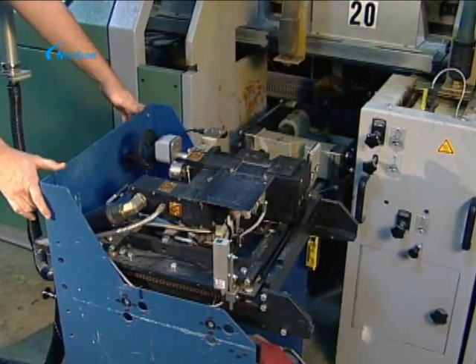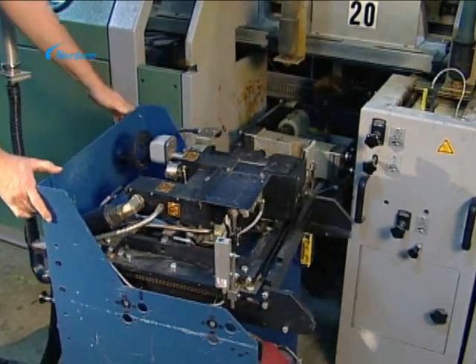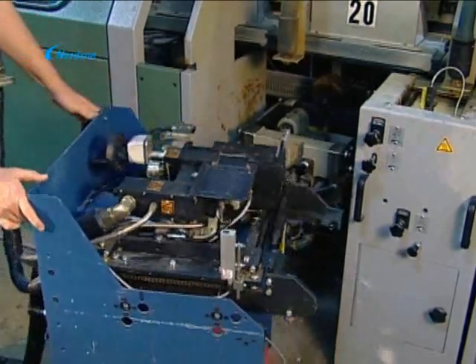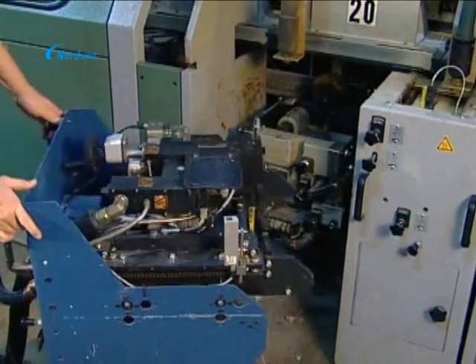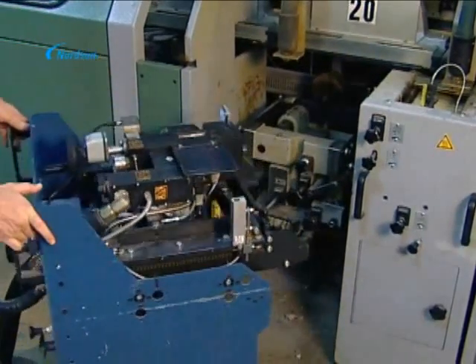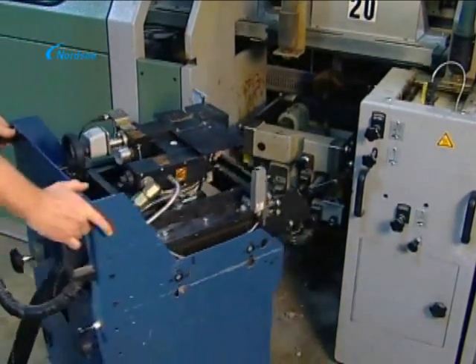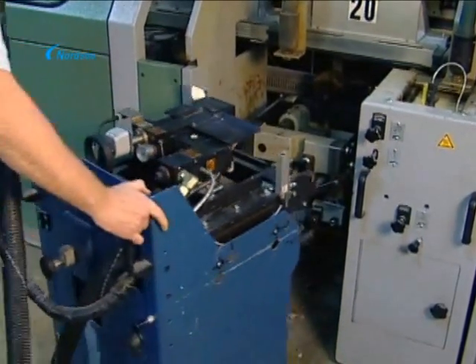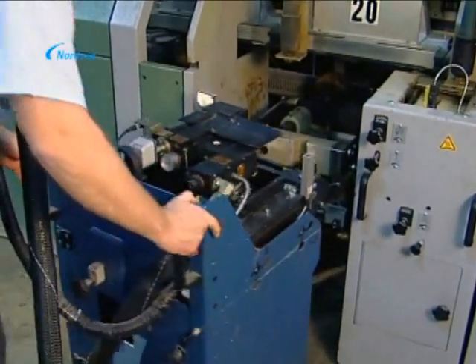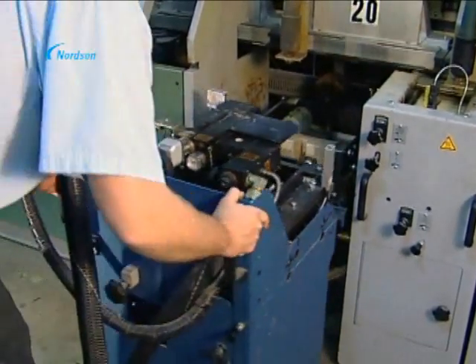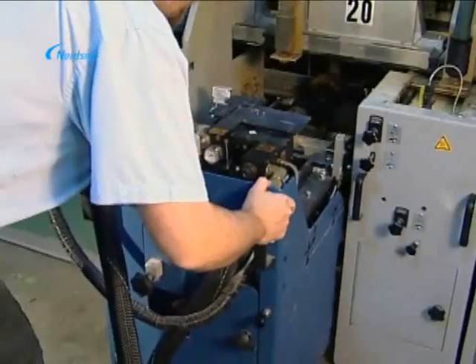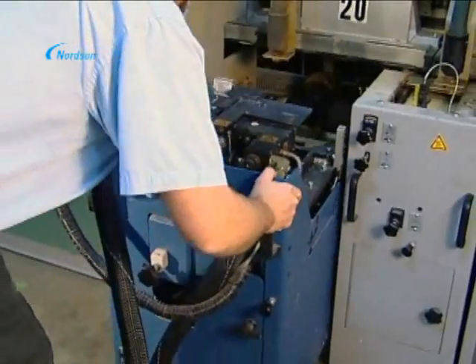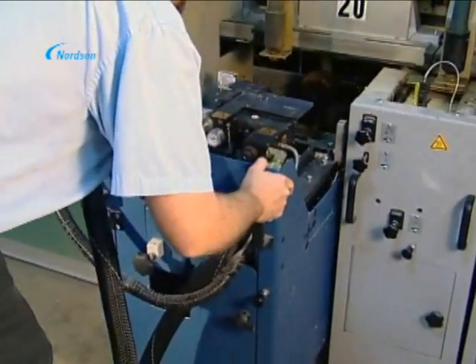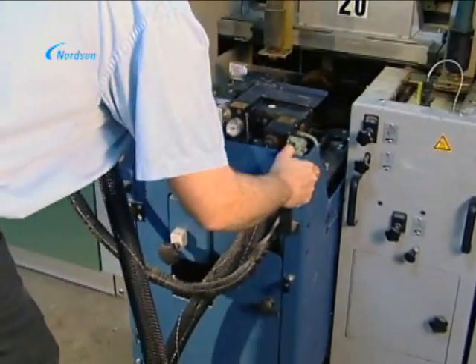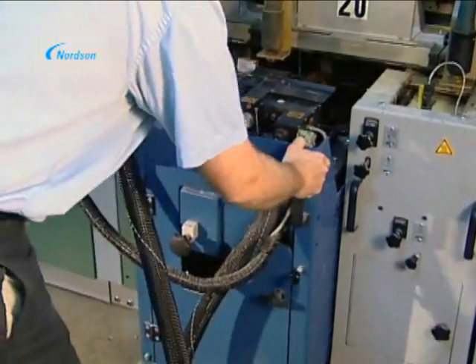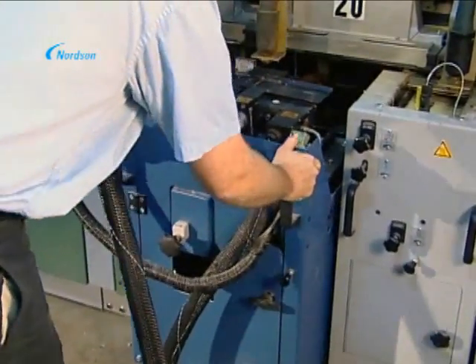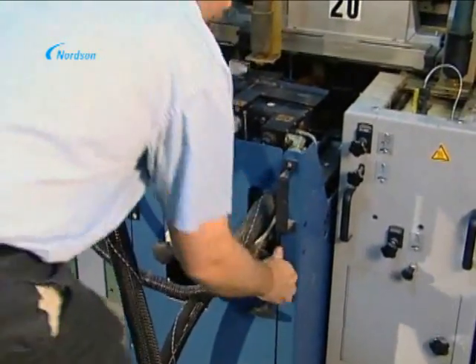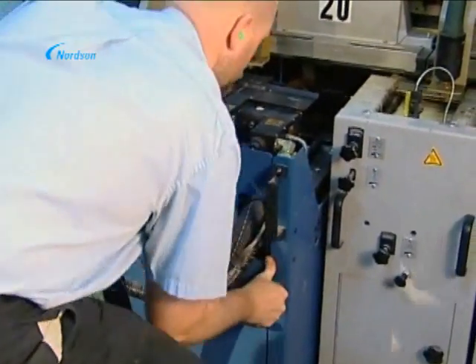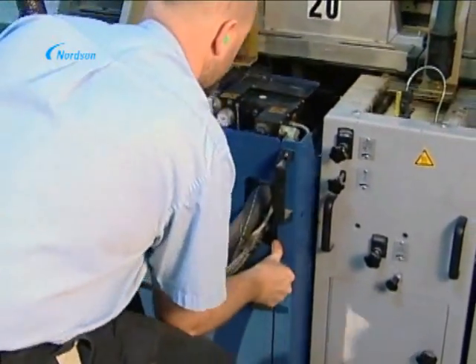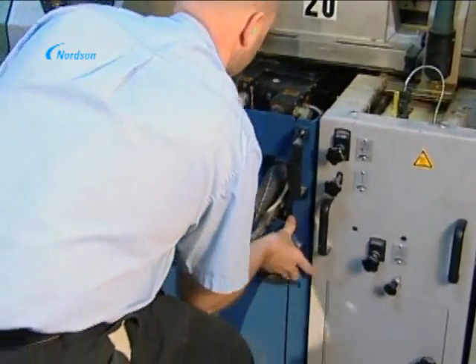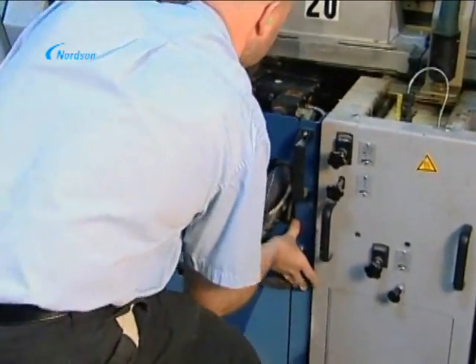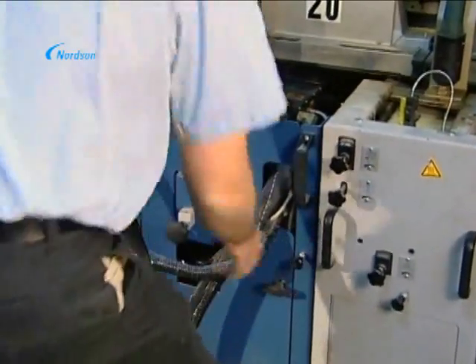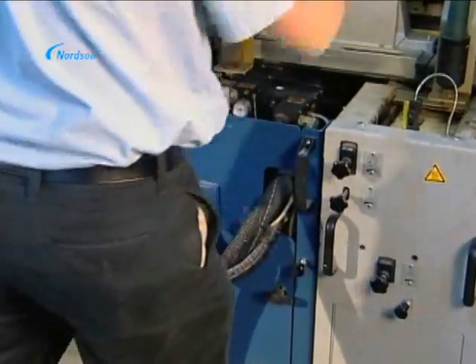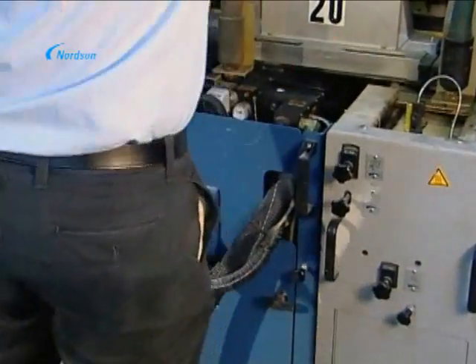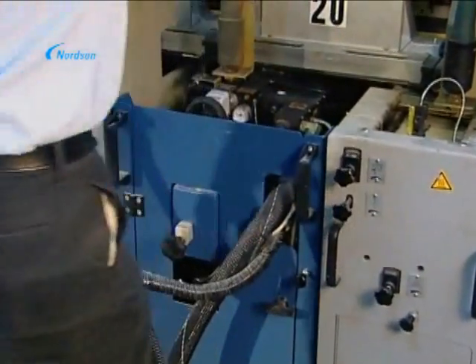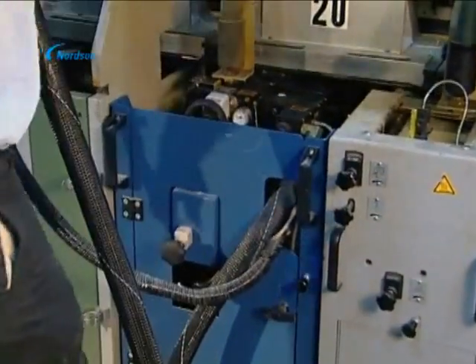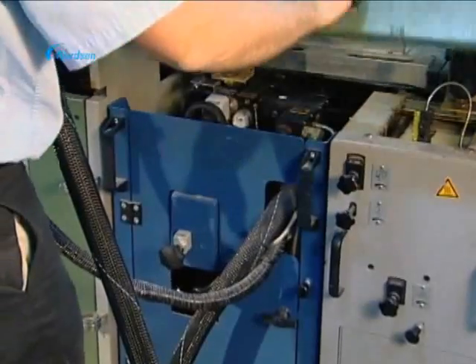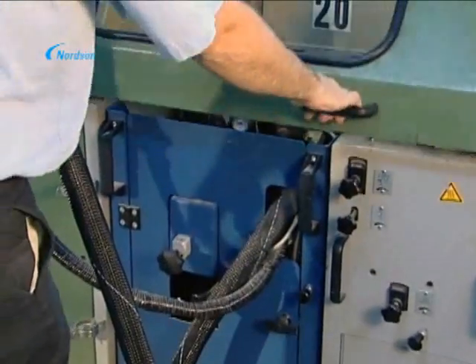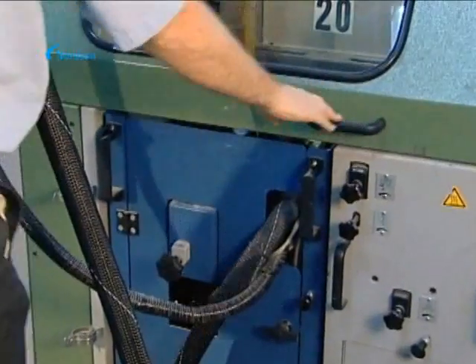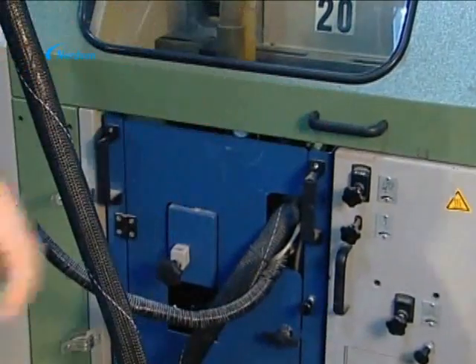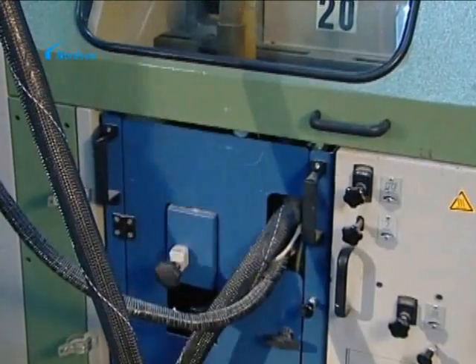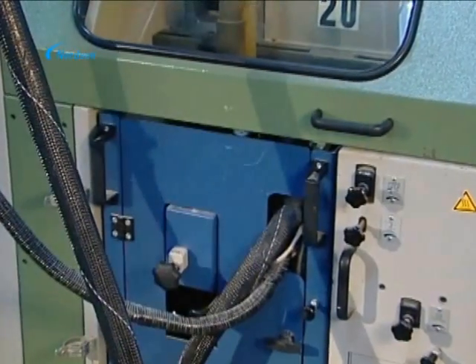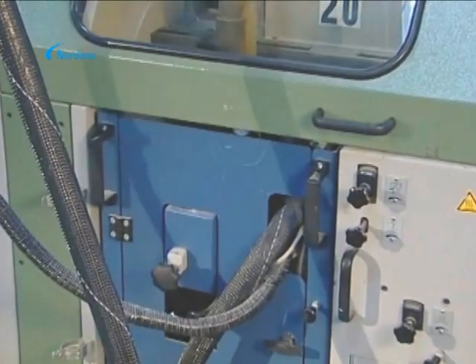With a Nordson closed glue system, daily startup and shutdown of PUR spine gluing can be accomplished in minutes rather than the hour or more needed for open wheel glue systems.